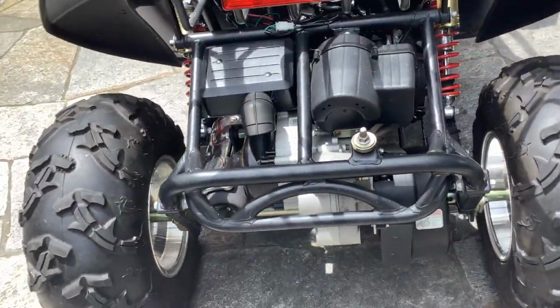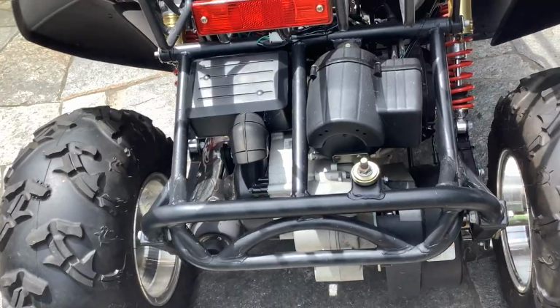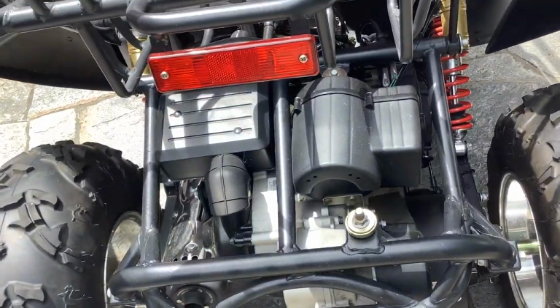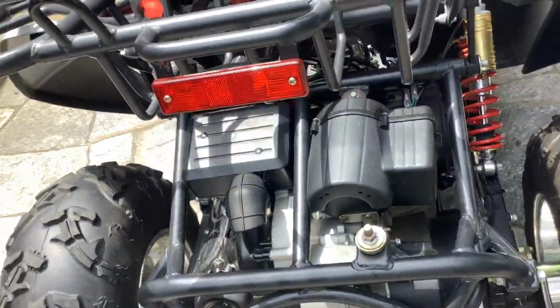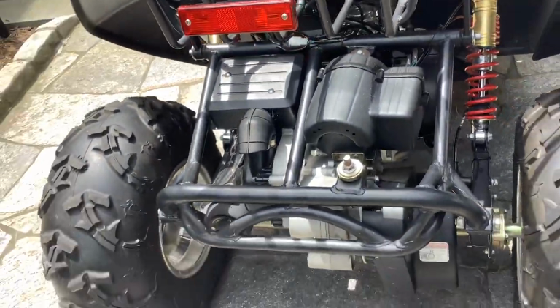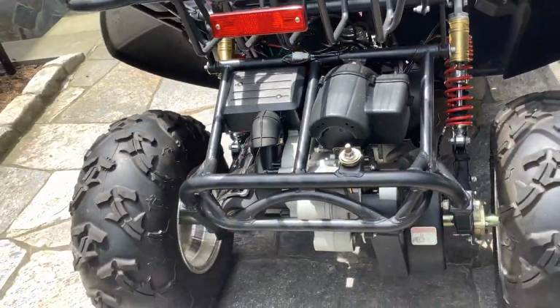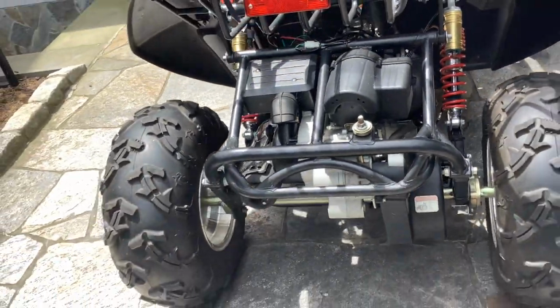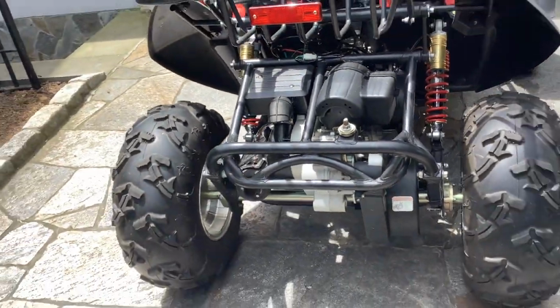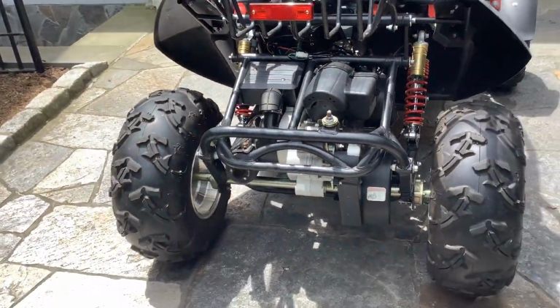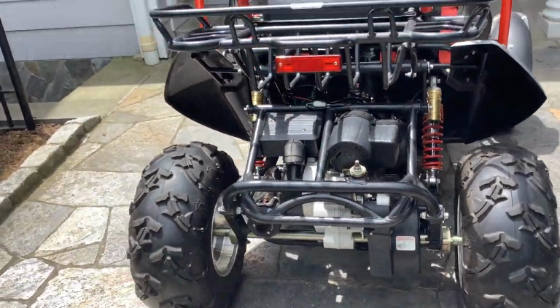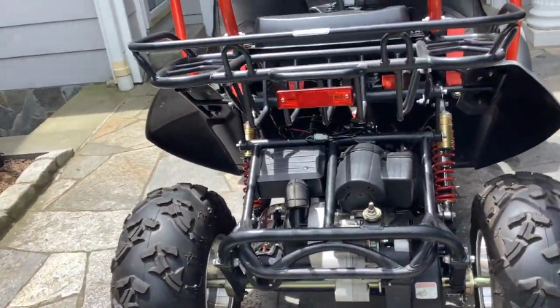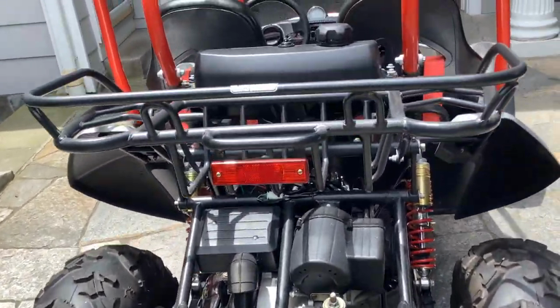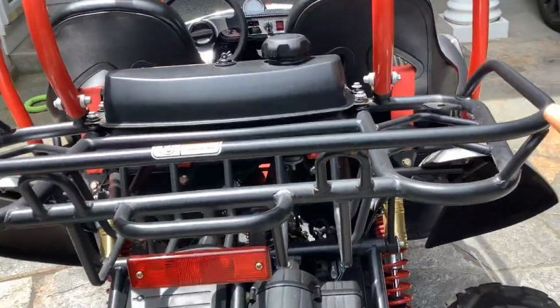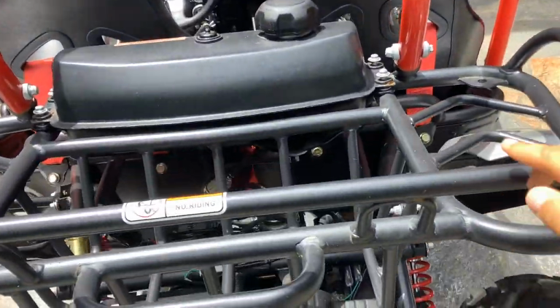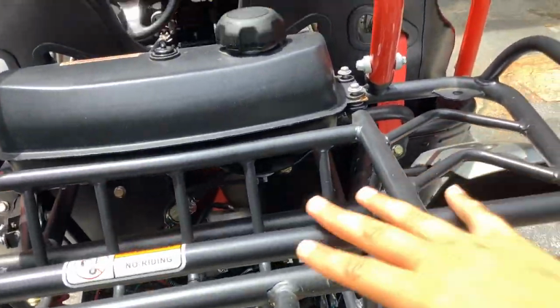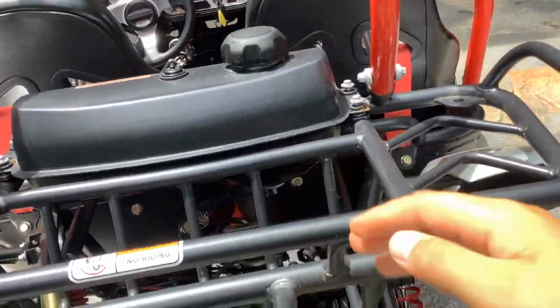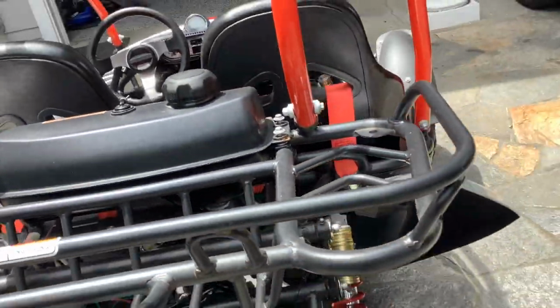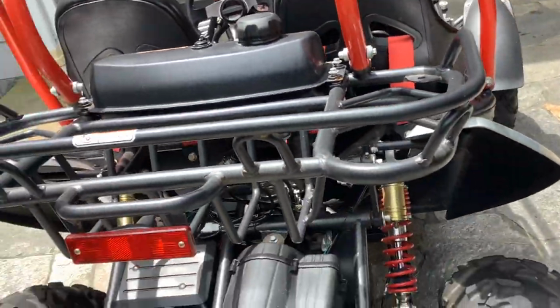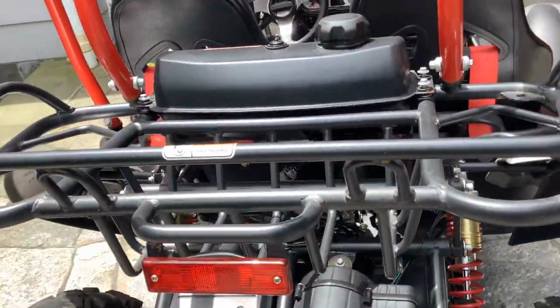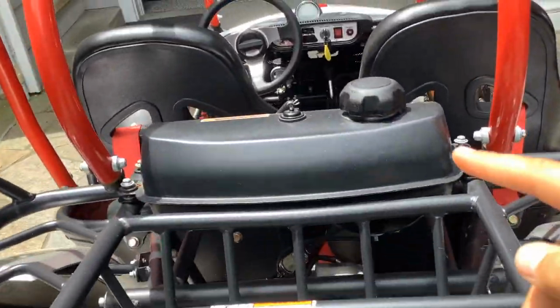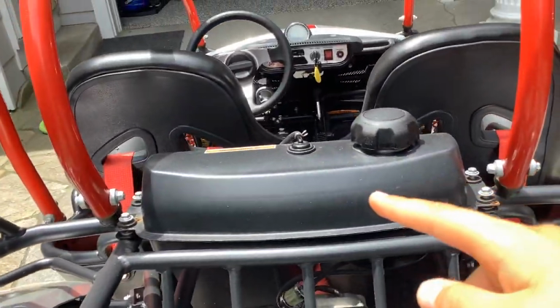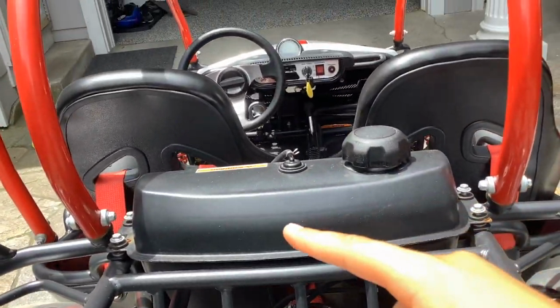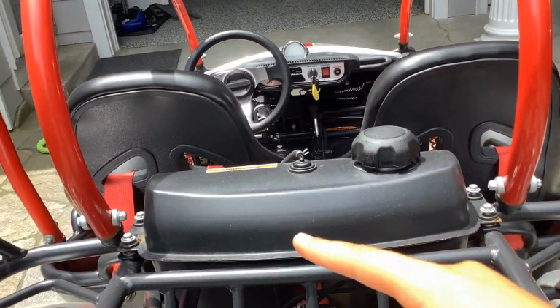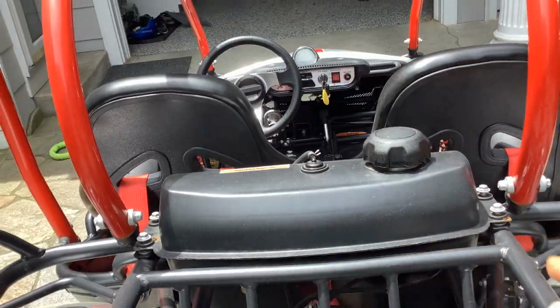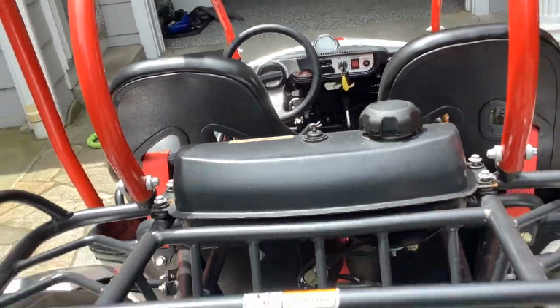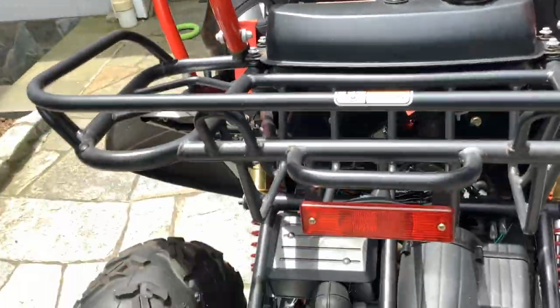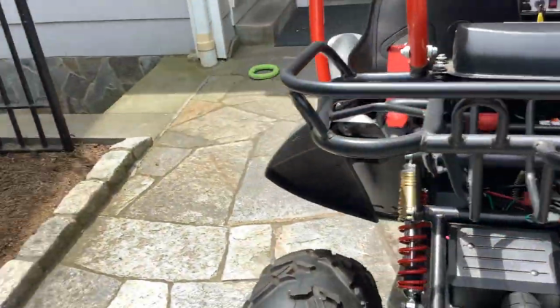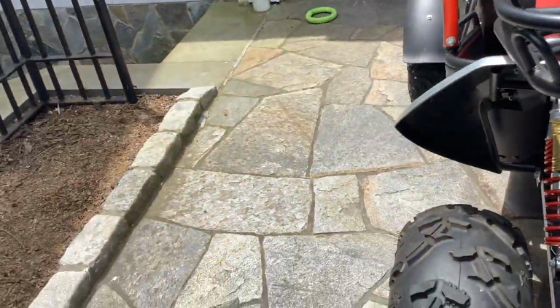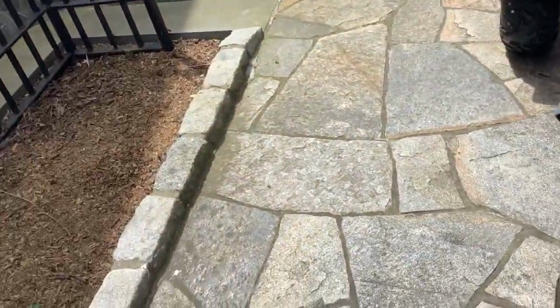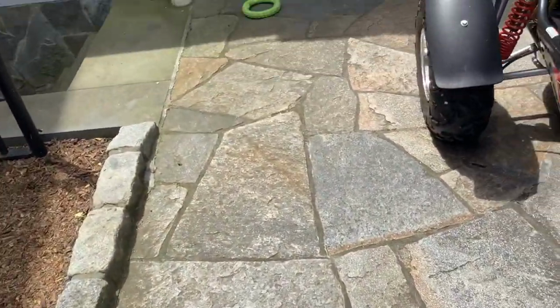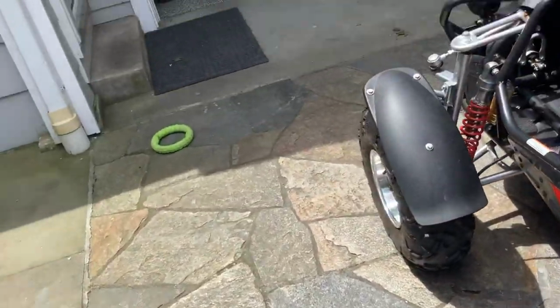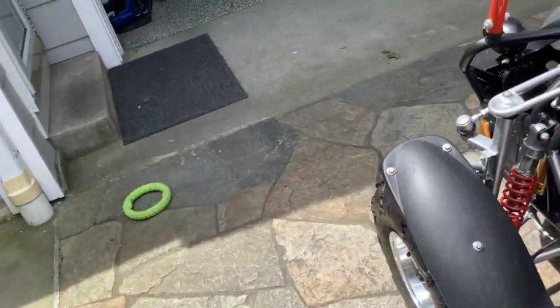First thing you want to know: it has a four-stroke engine, so it's pretty quiet. It also has a little rack where you can store your stuff. The gas tank is right behind the seats.